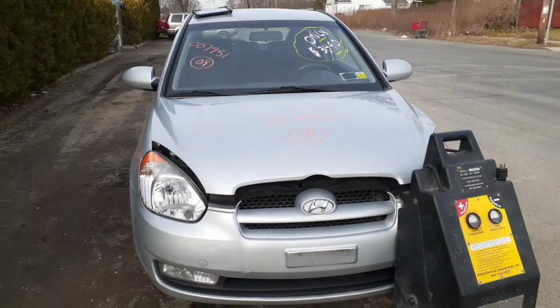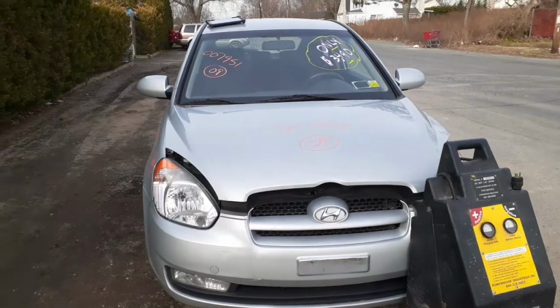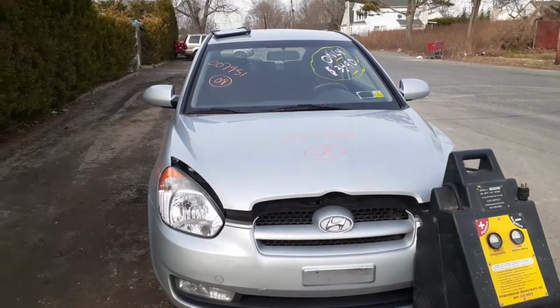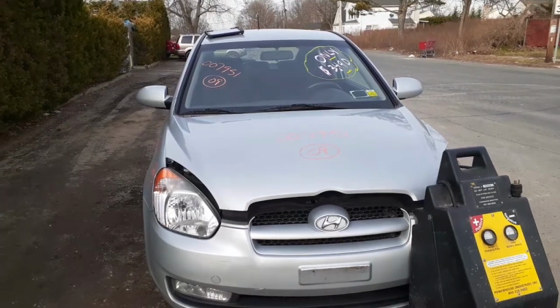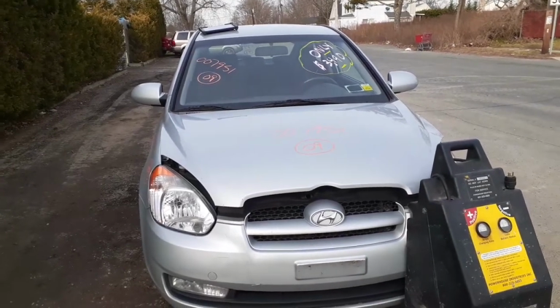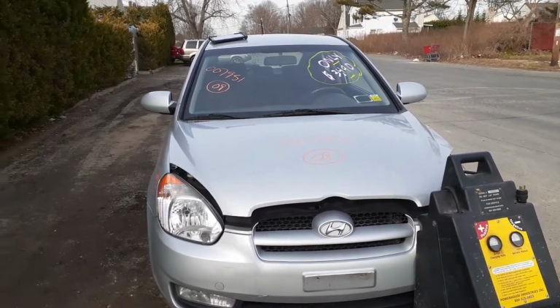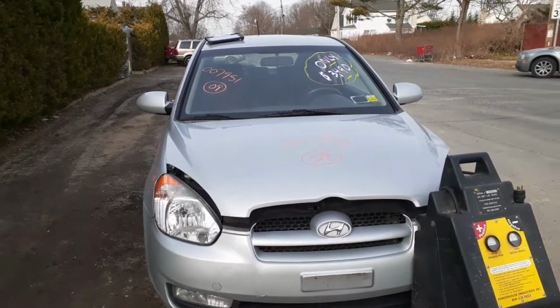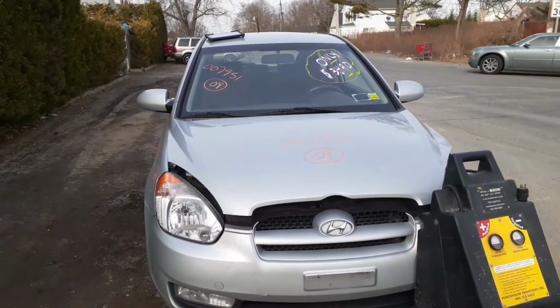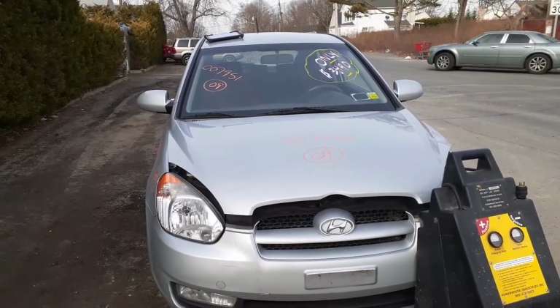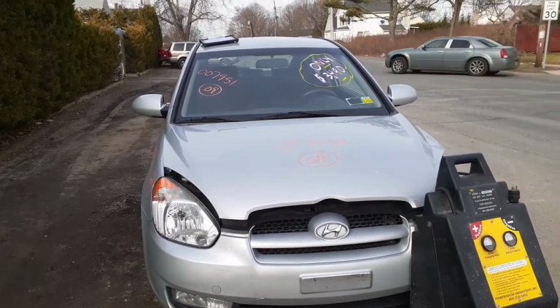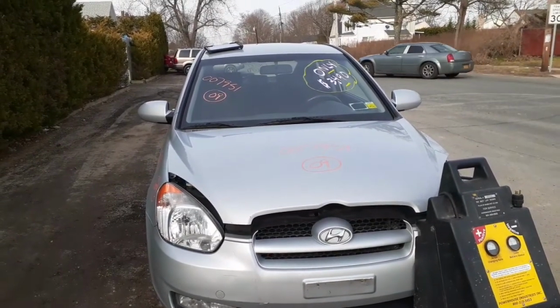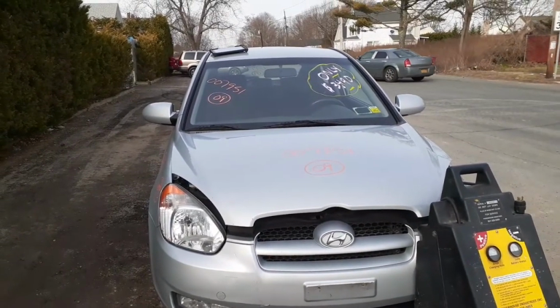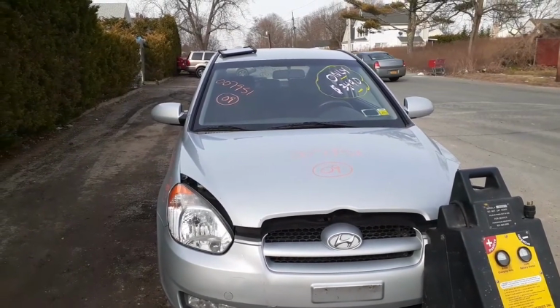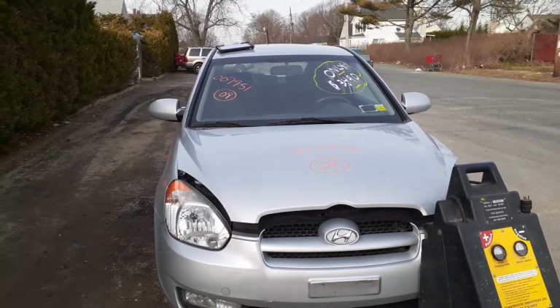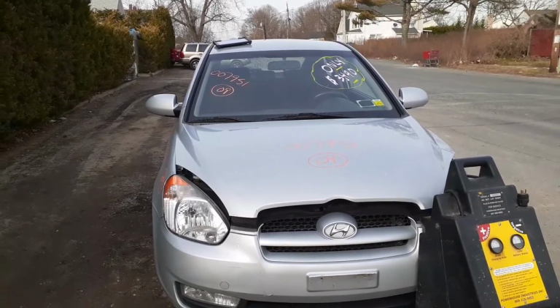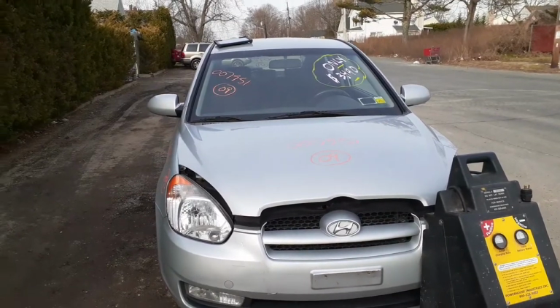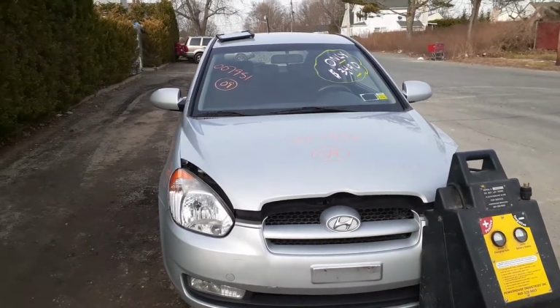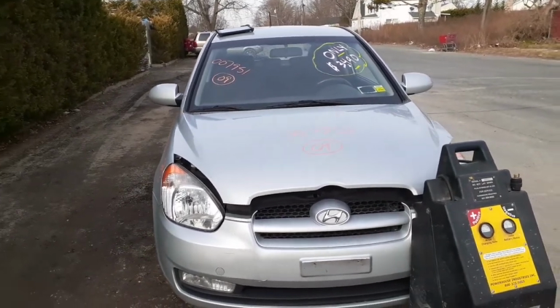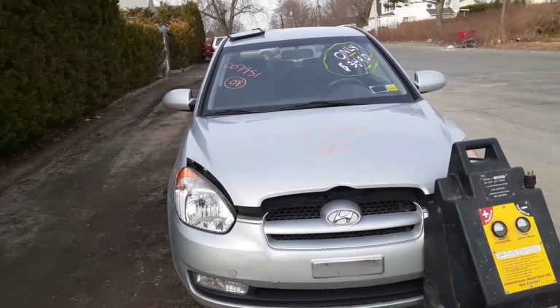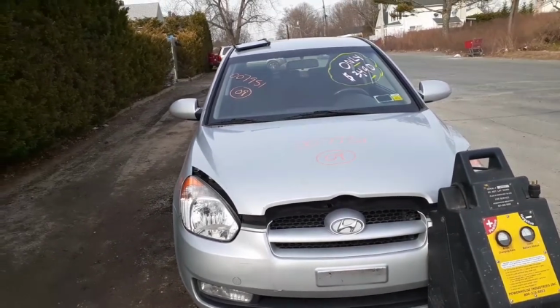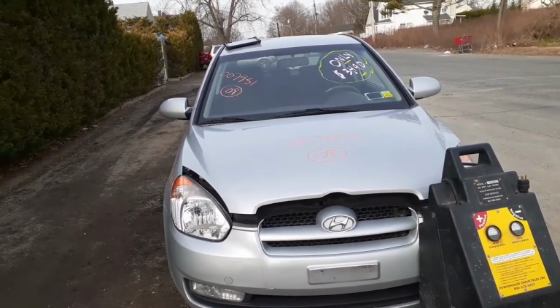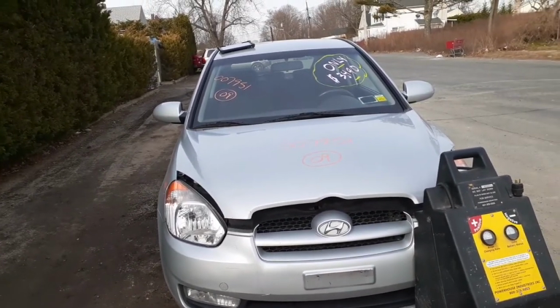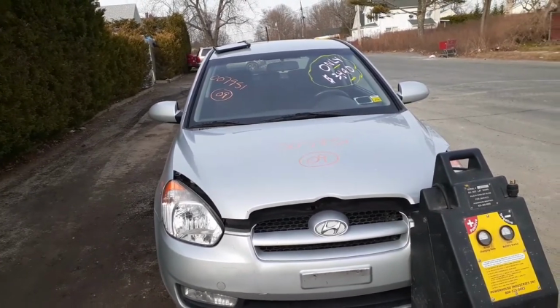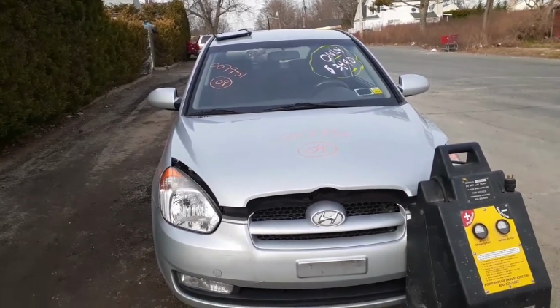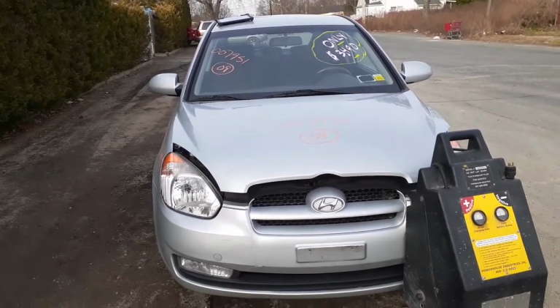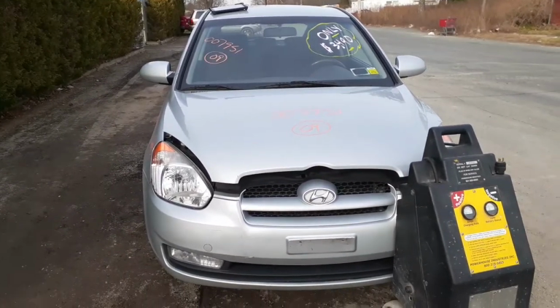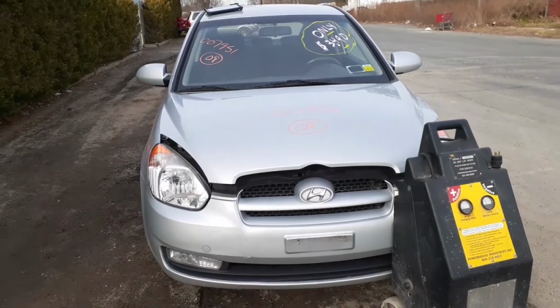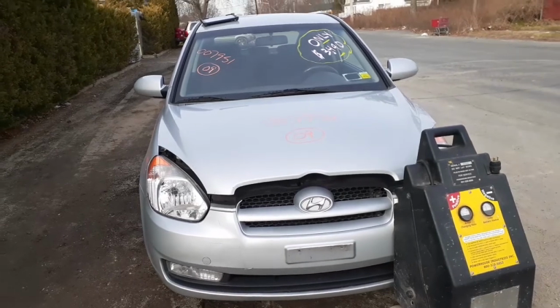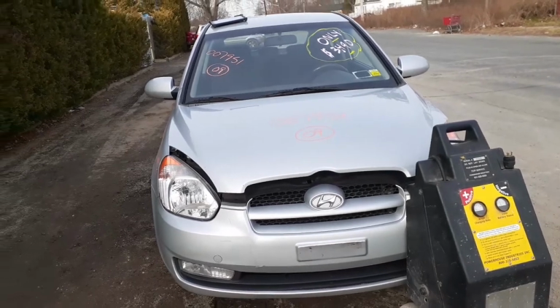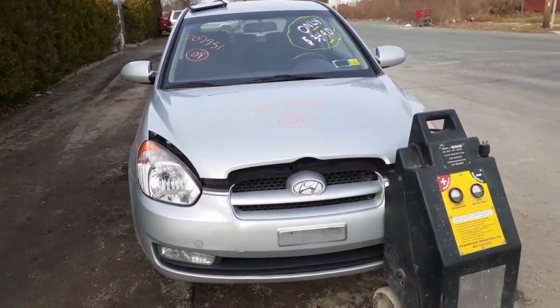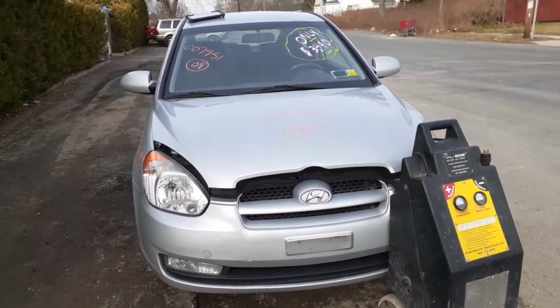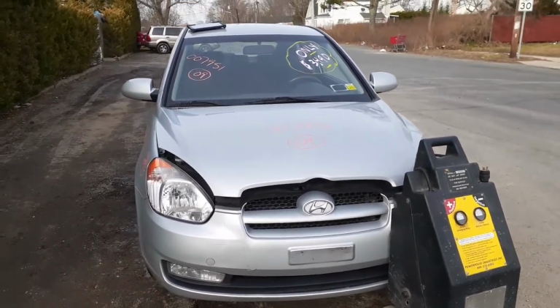Here's our newest arrival. This is a 2009 Hyundai Accent 3-door hatchback, stock number 7951. It's got a 1.6 automatic, 156K, got a bad motor.